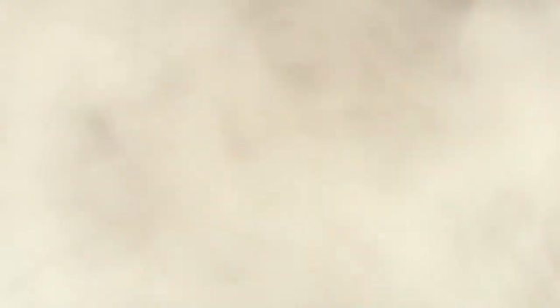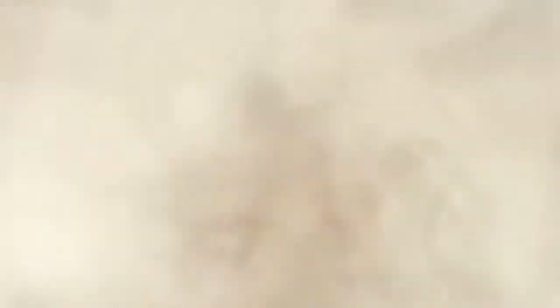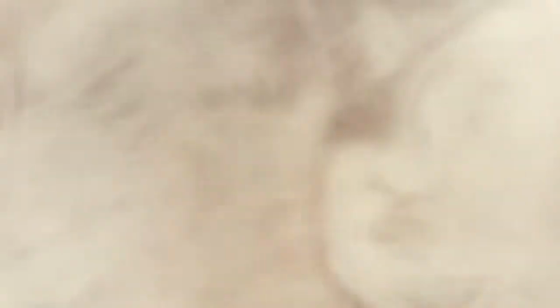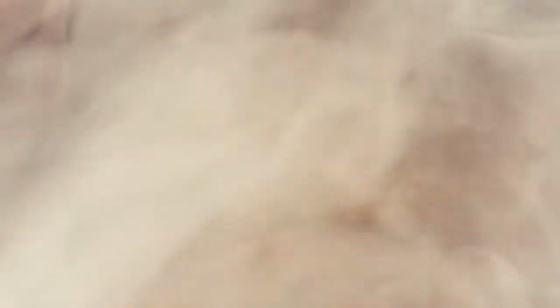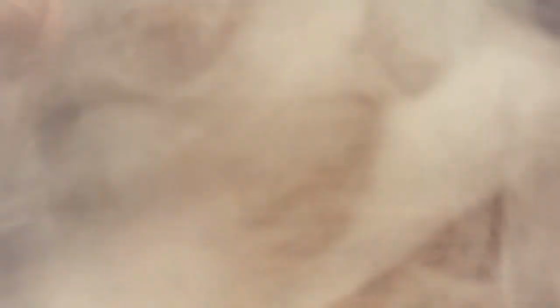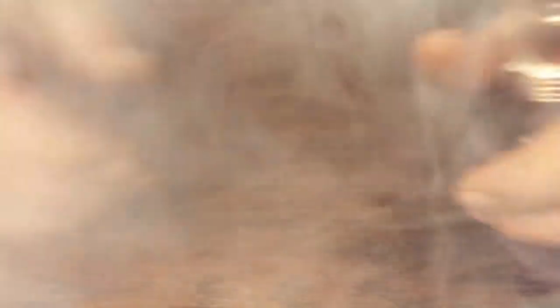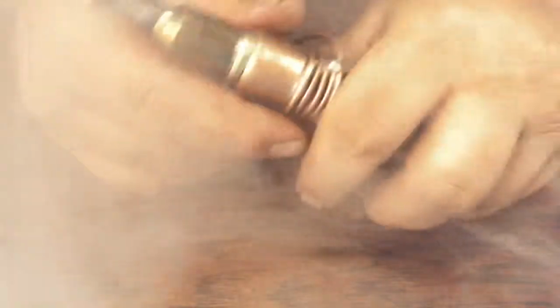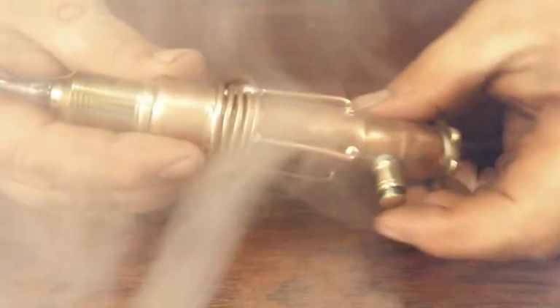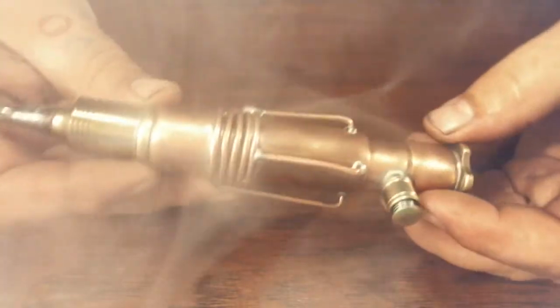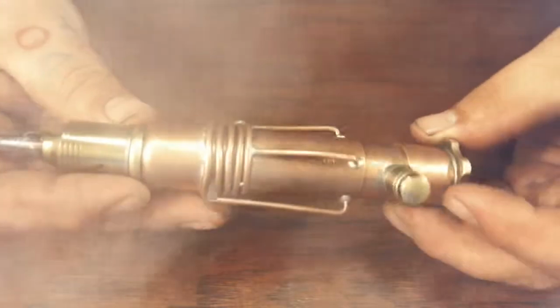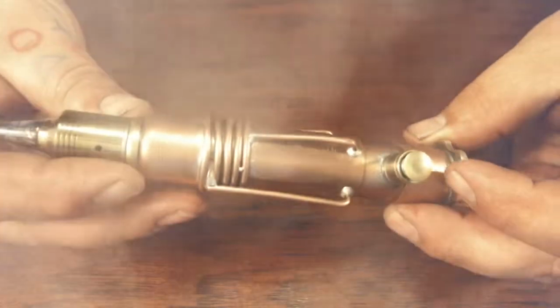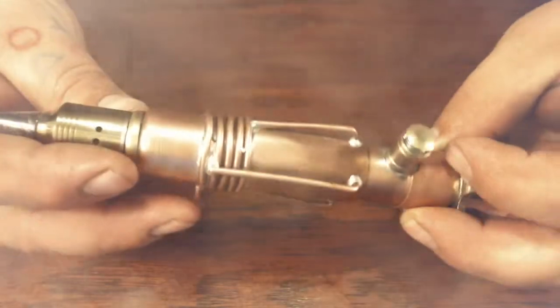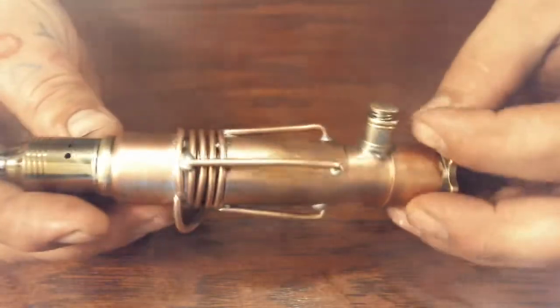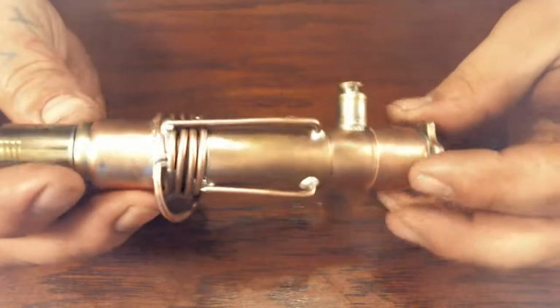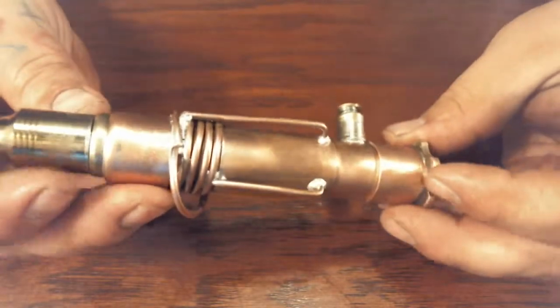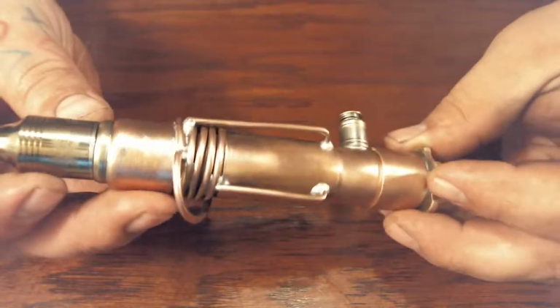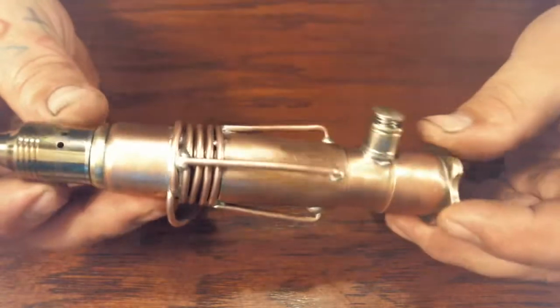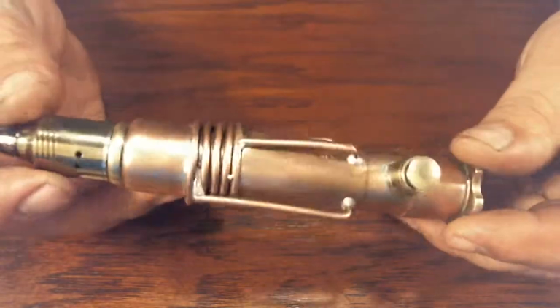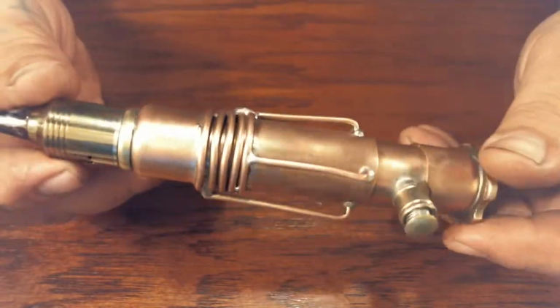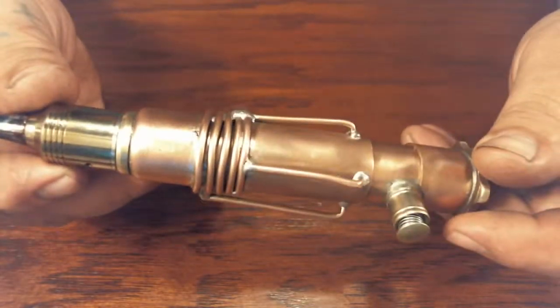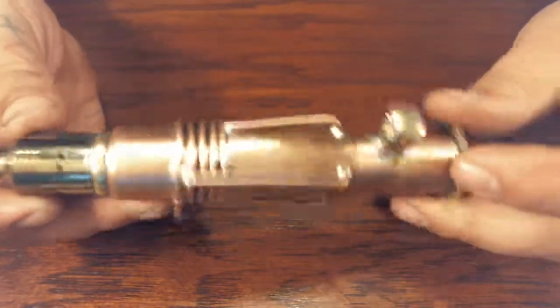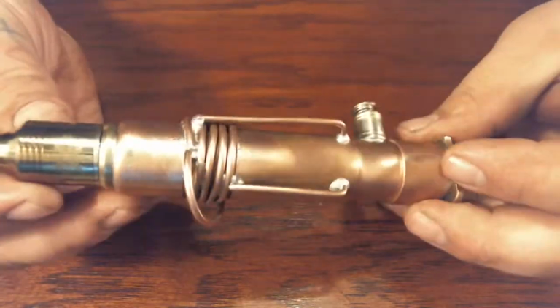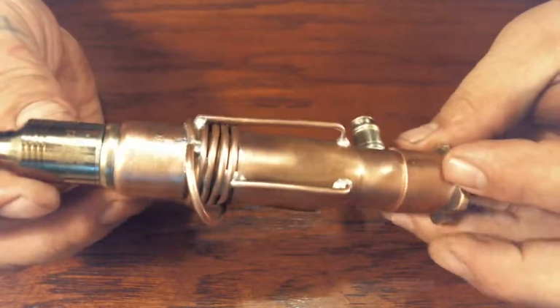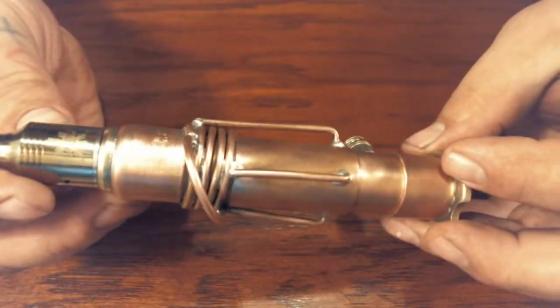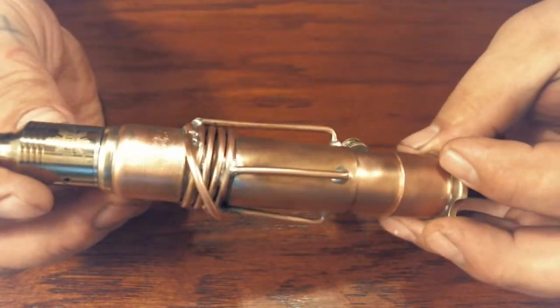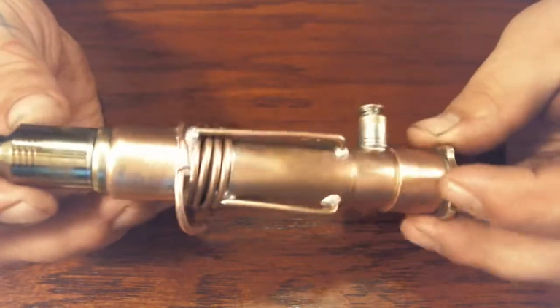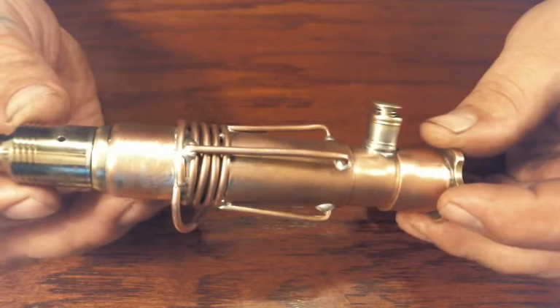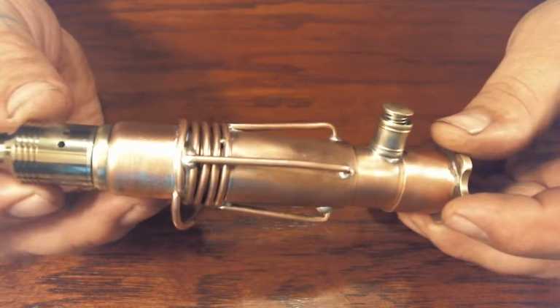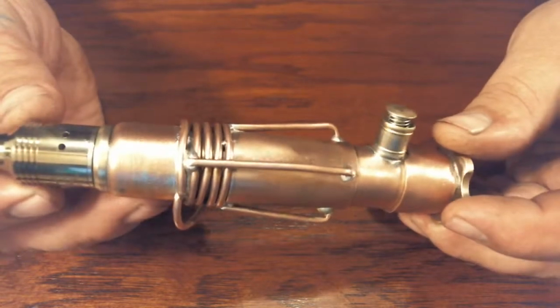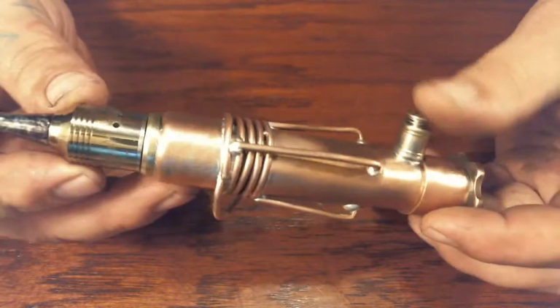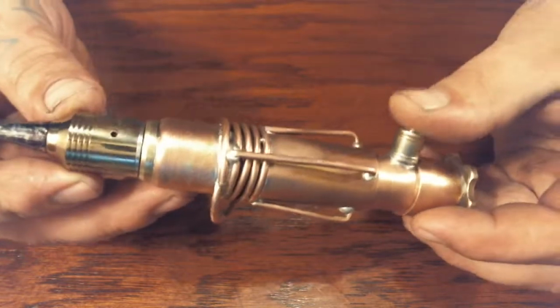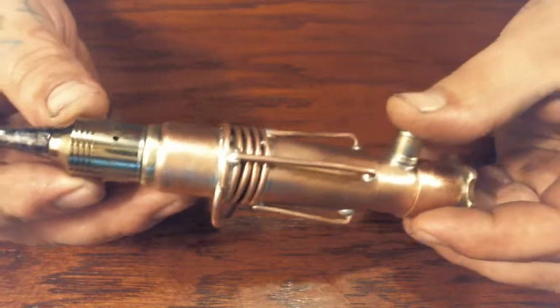And that's it. Trip 6 Creations, first ever Steampunk Mod. We'll be trying to make more in the future, so stay tuned.